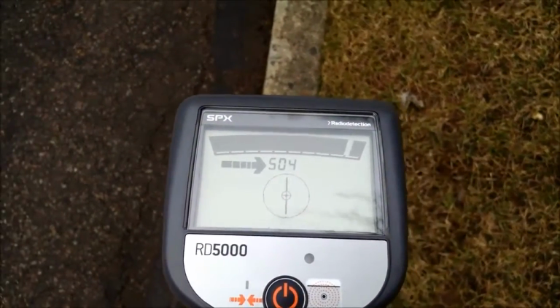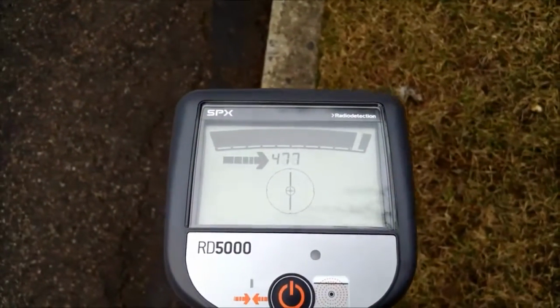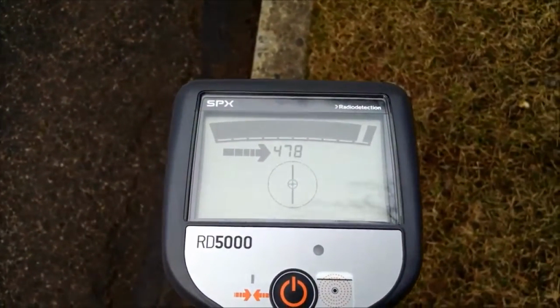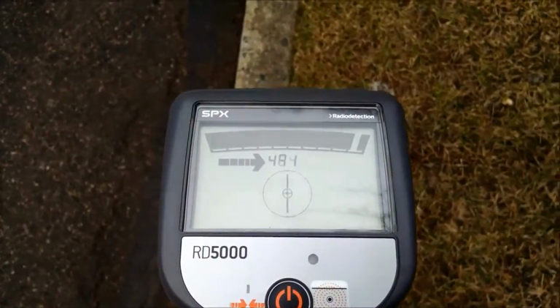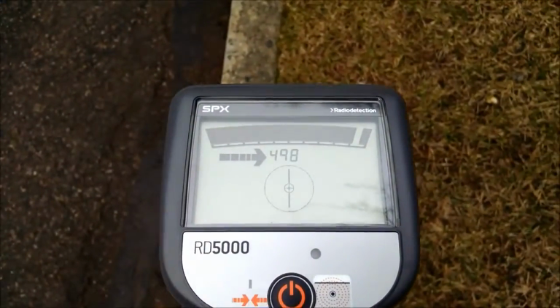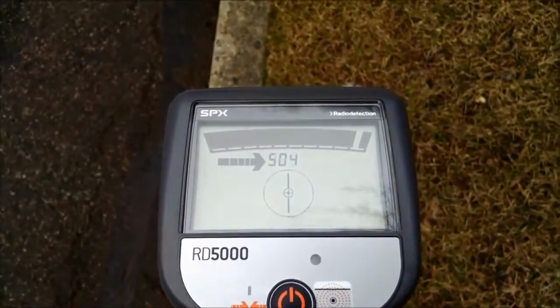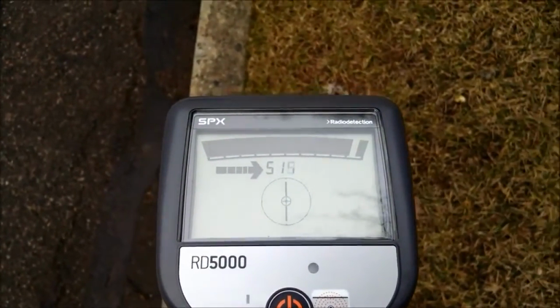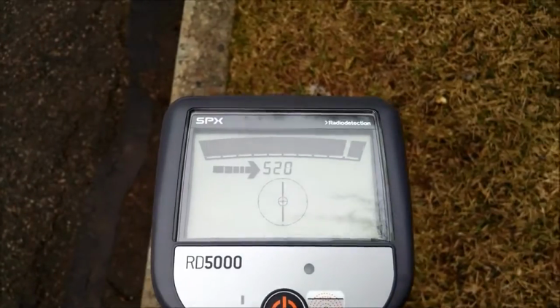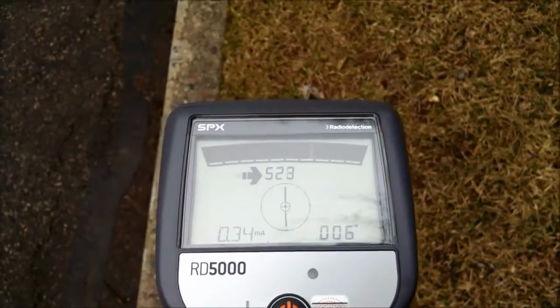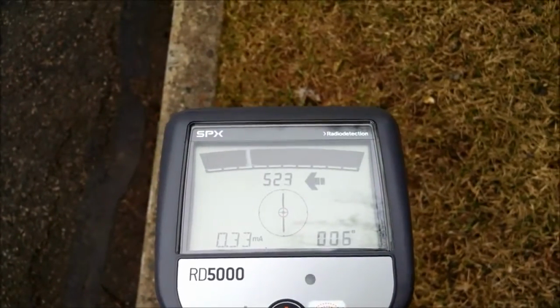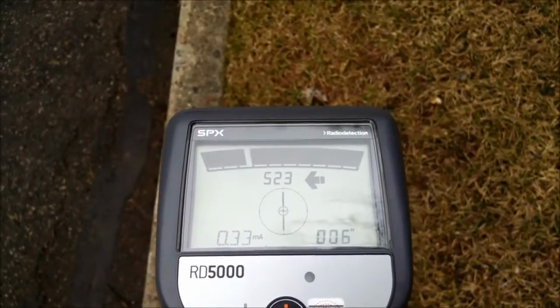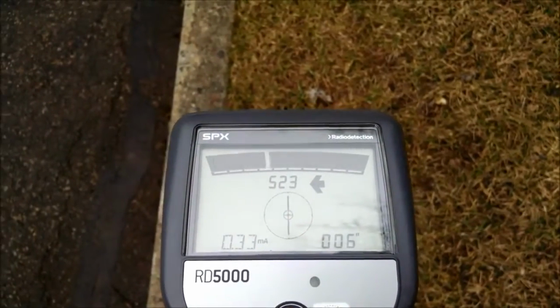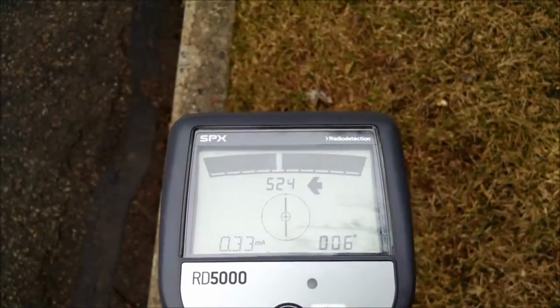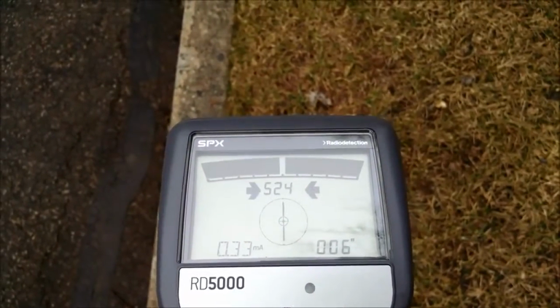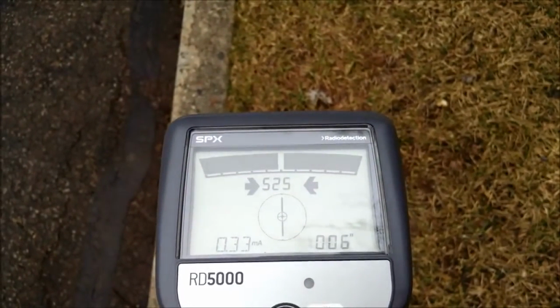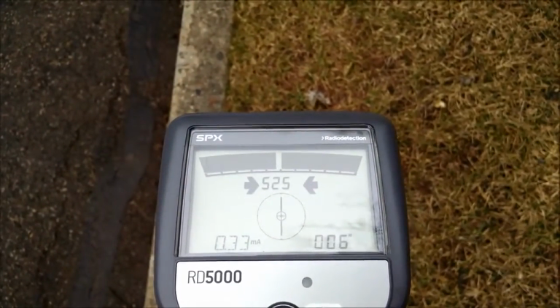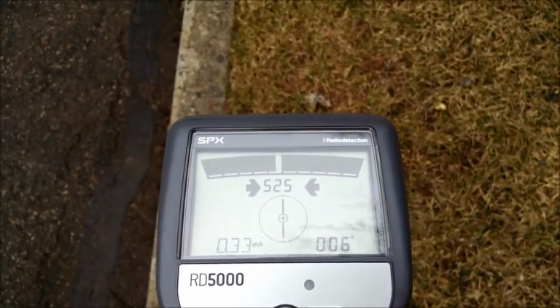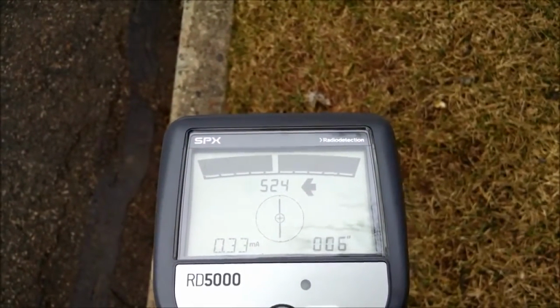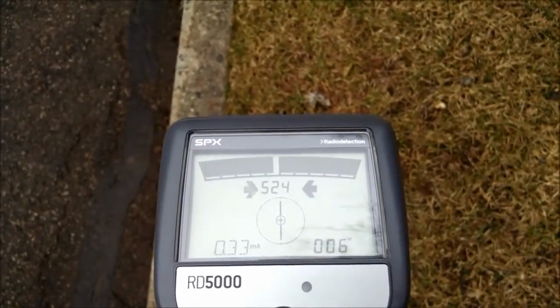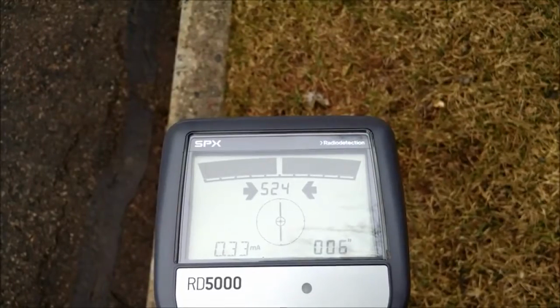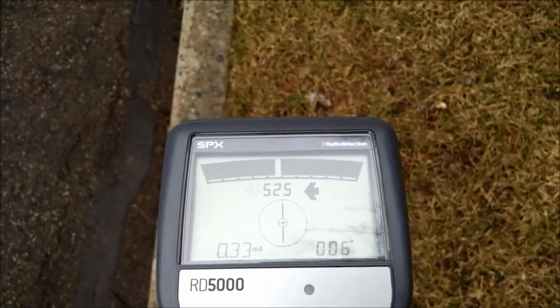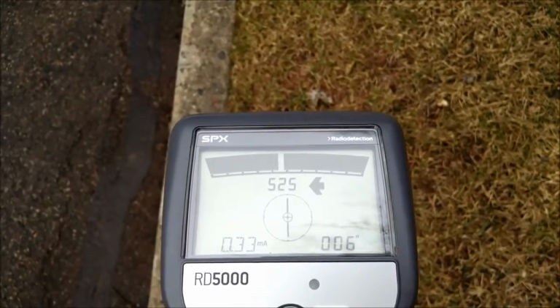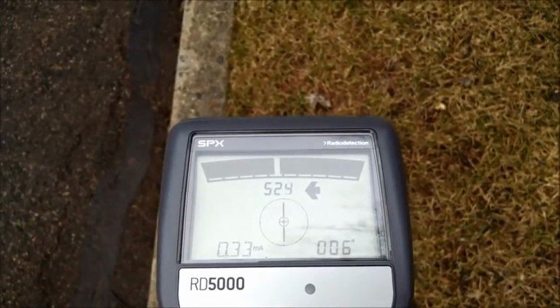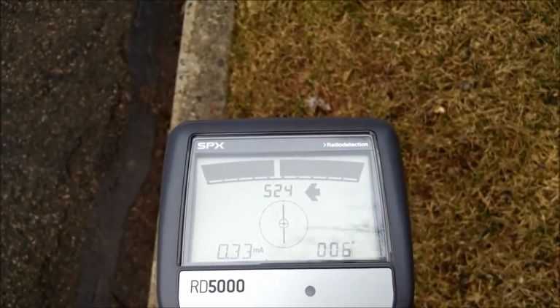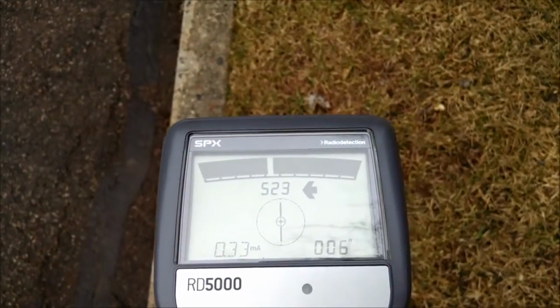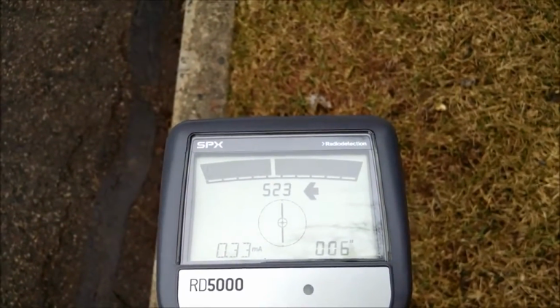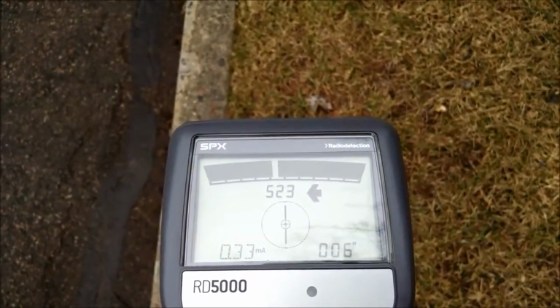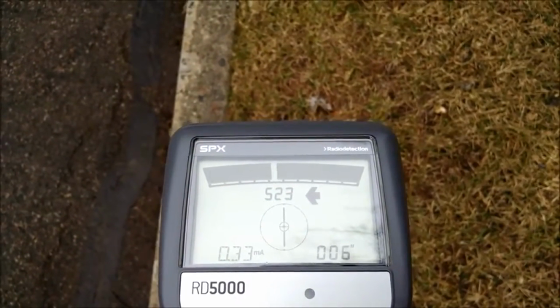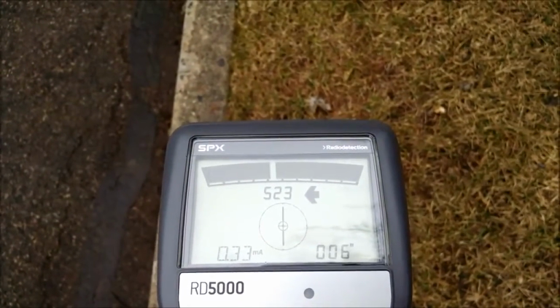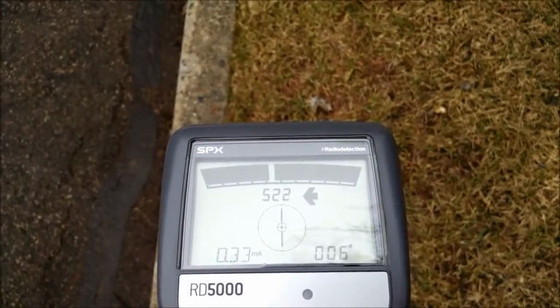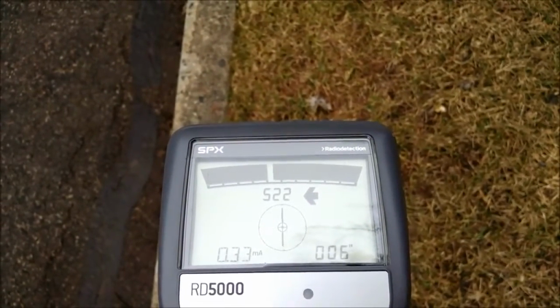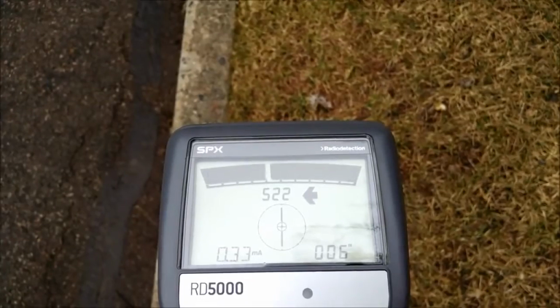As you swing it back and forth you can see the tone changes, and the arrows tell you where that line is. We're on top of the line, 6 inches down, and 0.33 milliamps. So that's the RD5000.